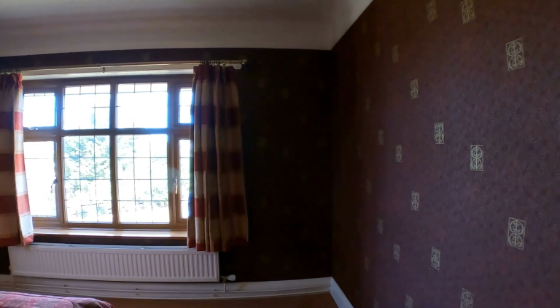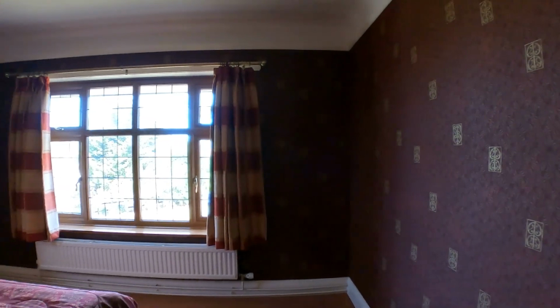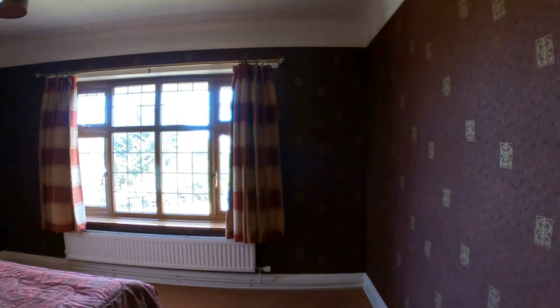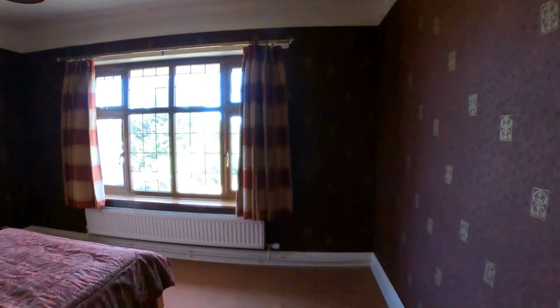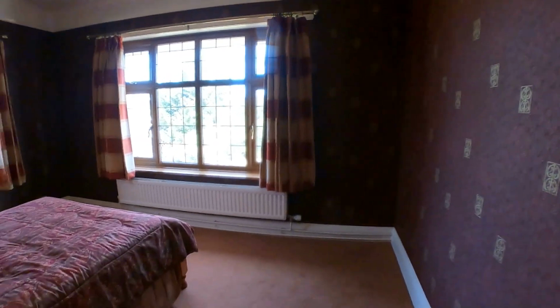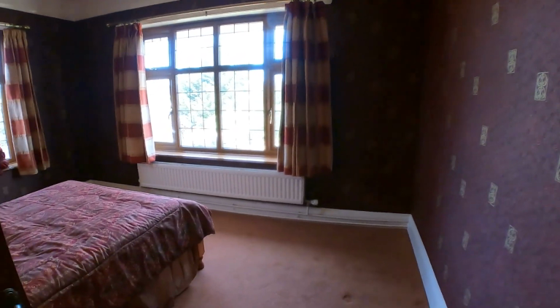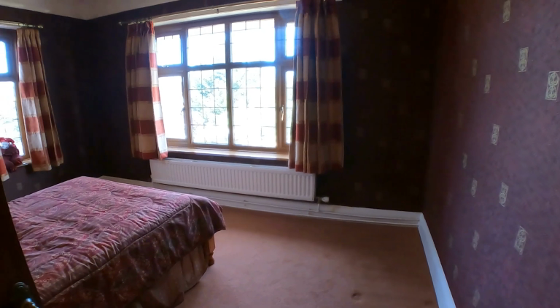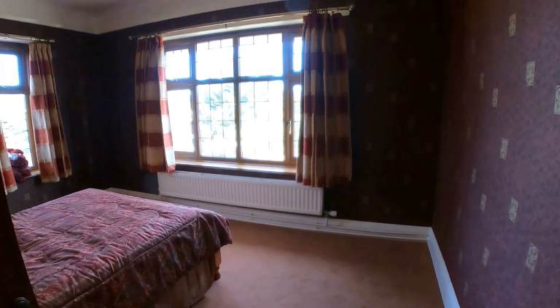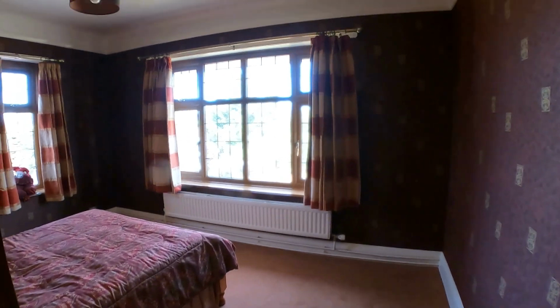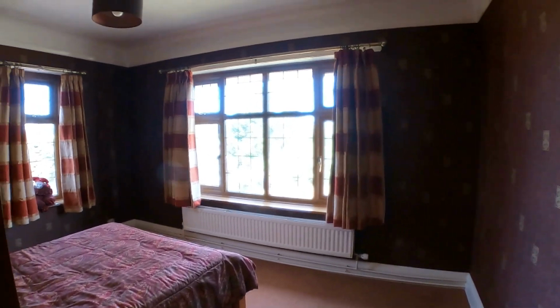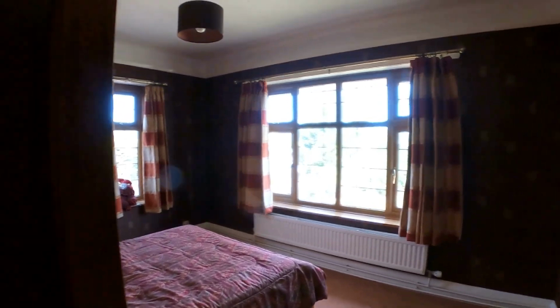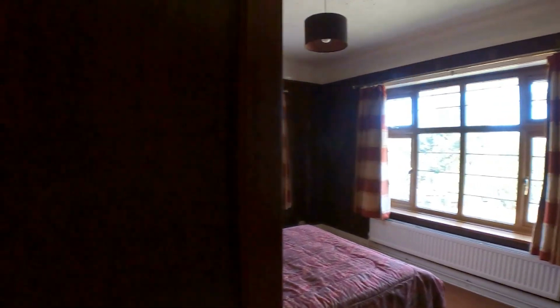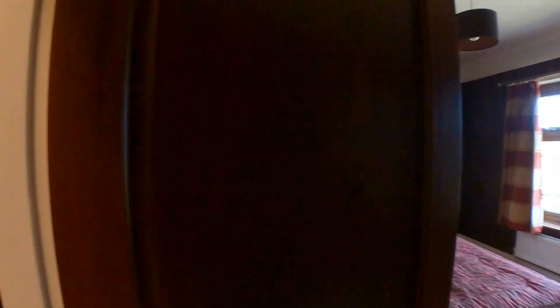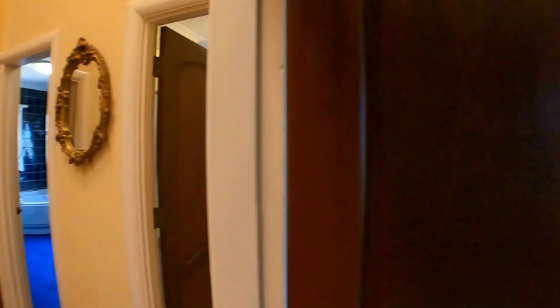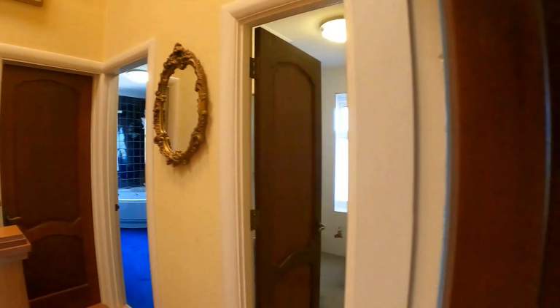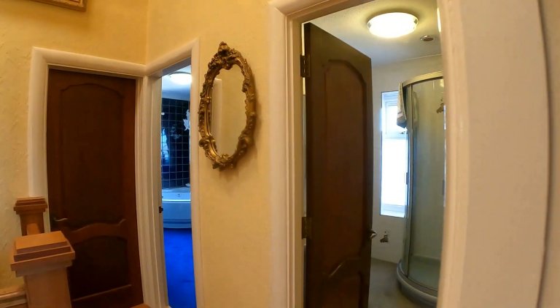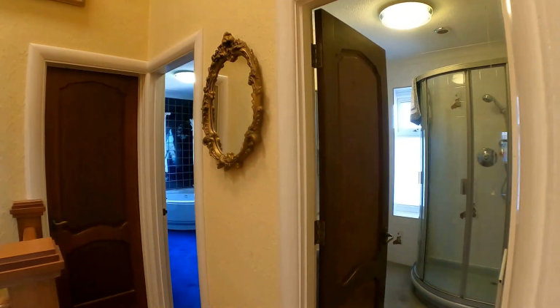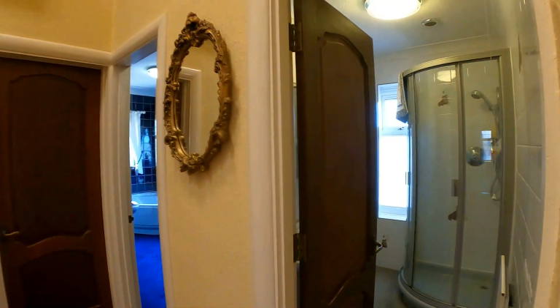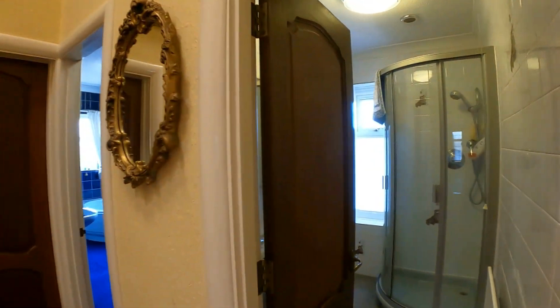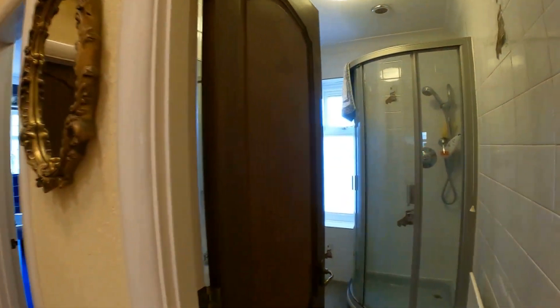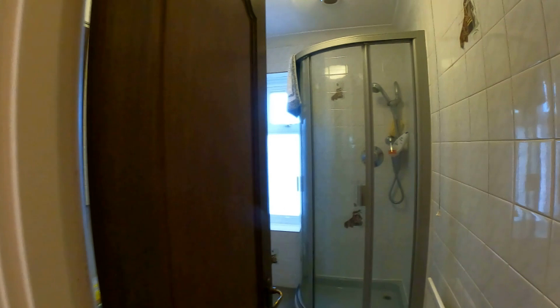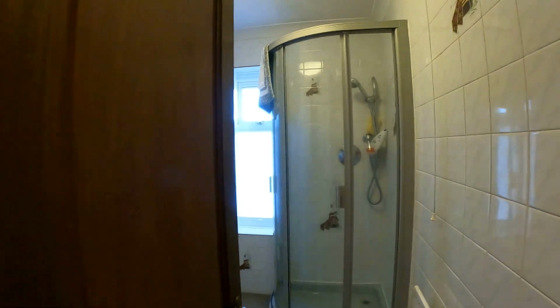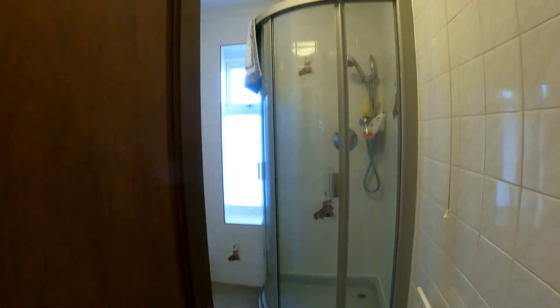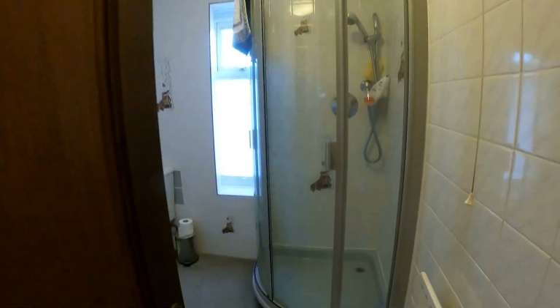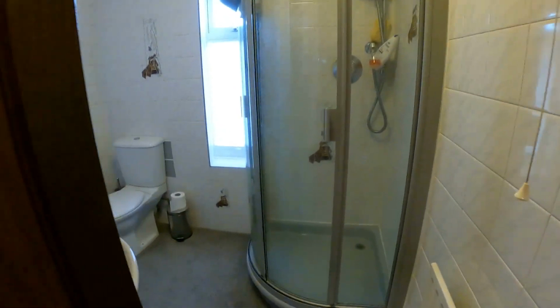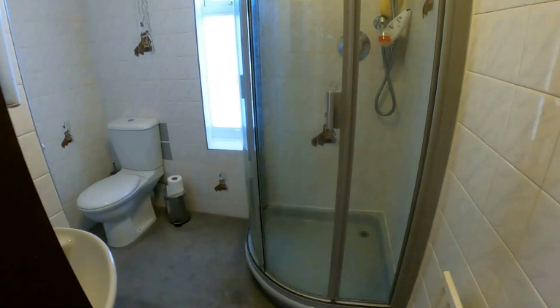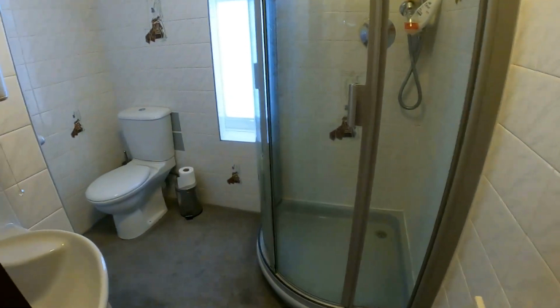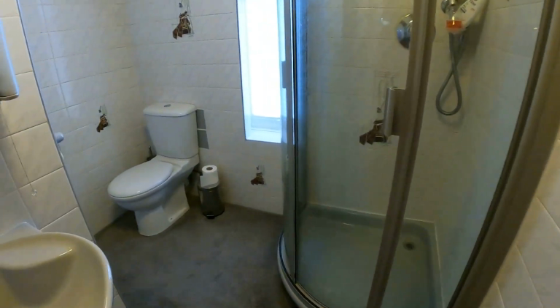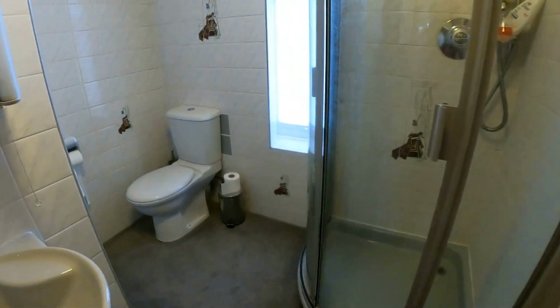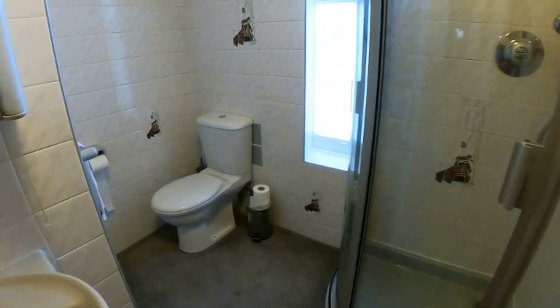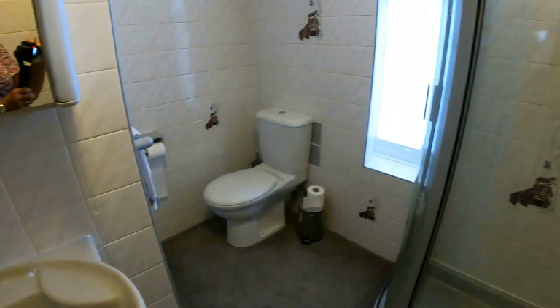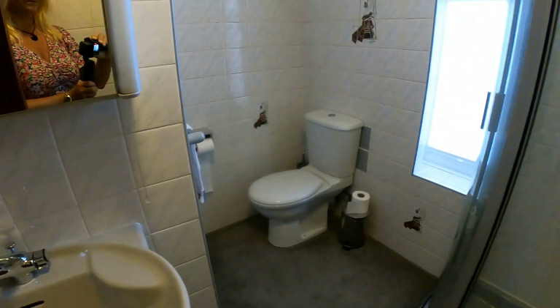From here we've got the shower room and separate bathroom to go through and take a look at, and then we'll reconvene in the rear garden and go through a couple of the property's key points before we wrap up today's video tour.